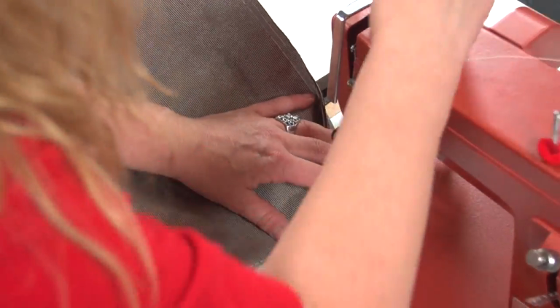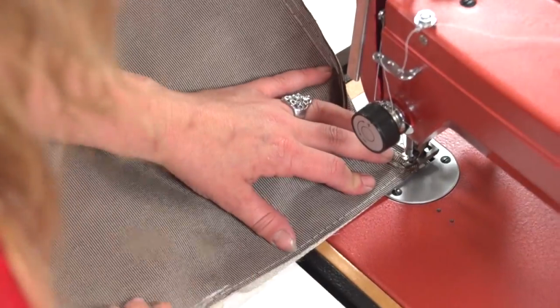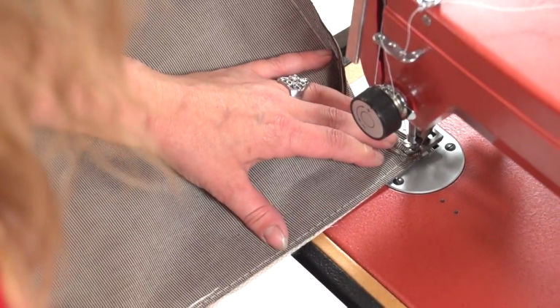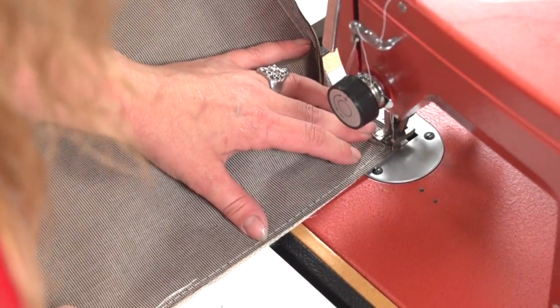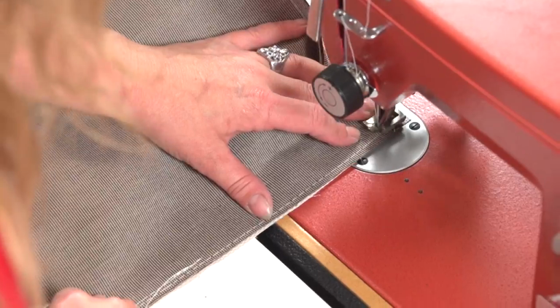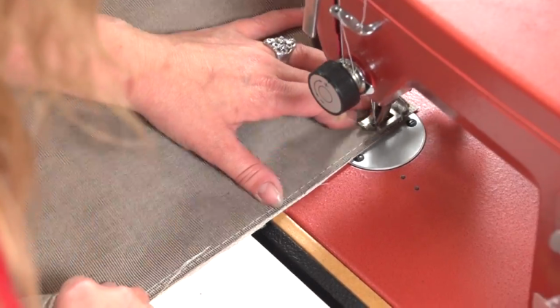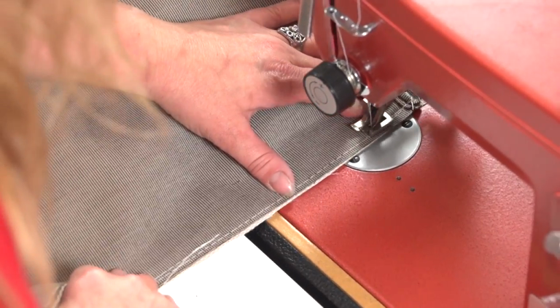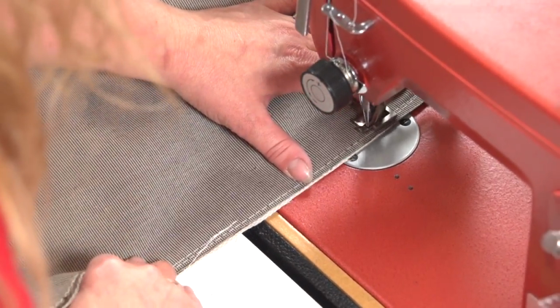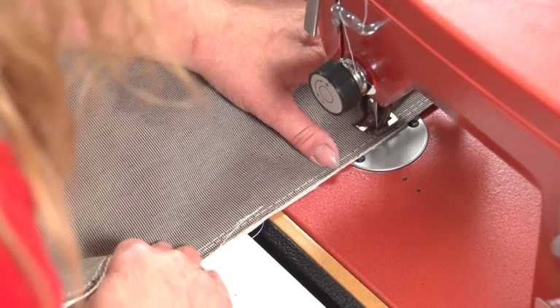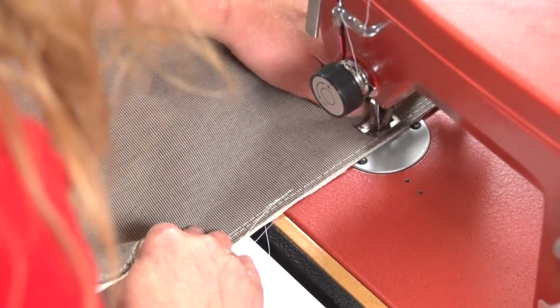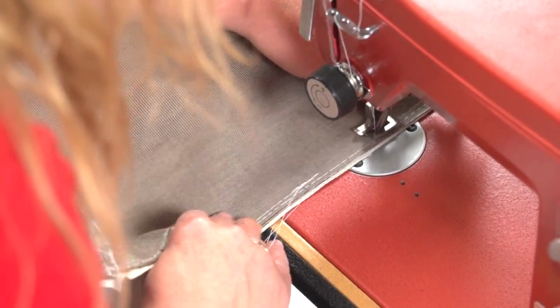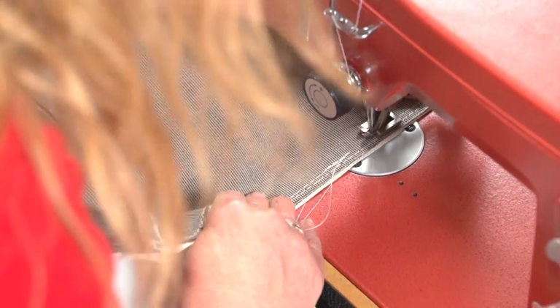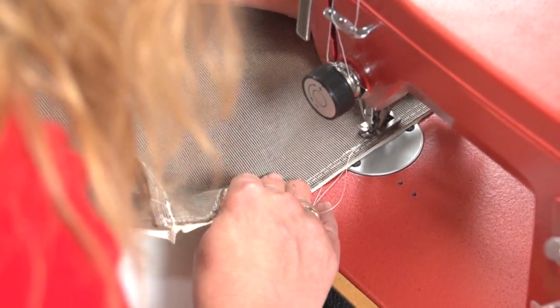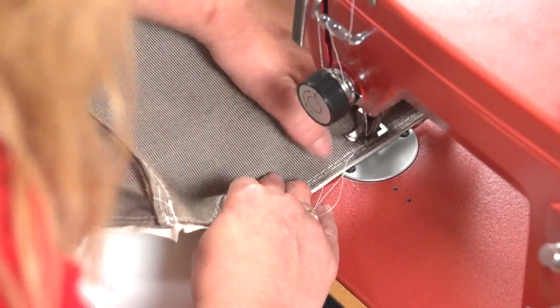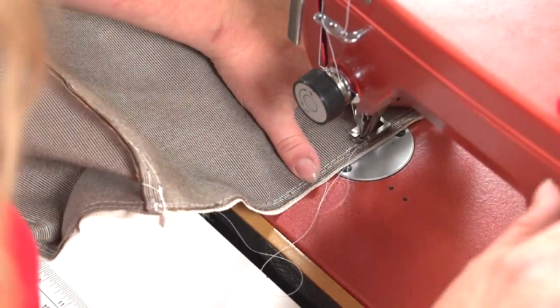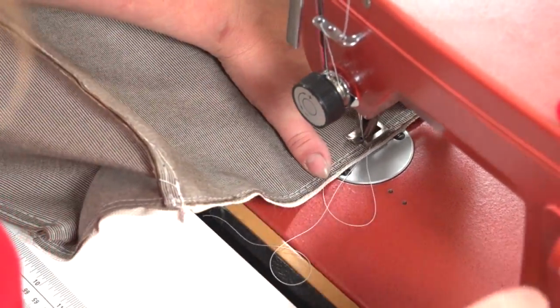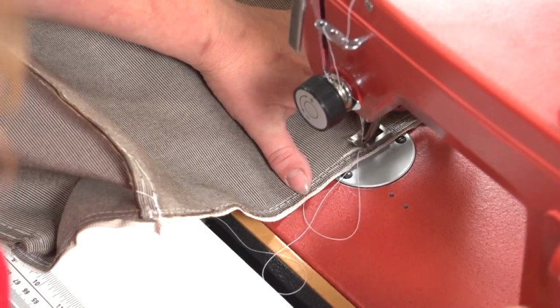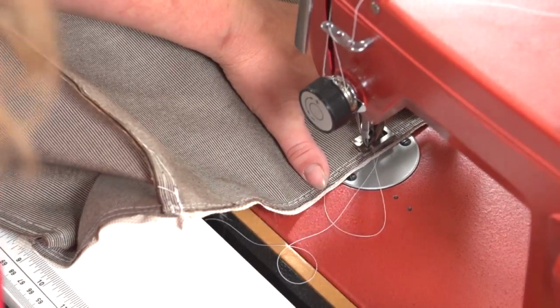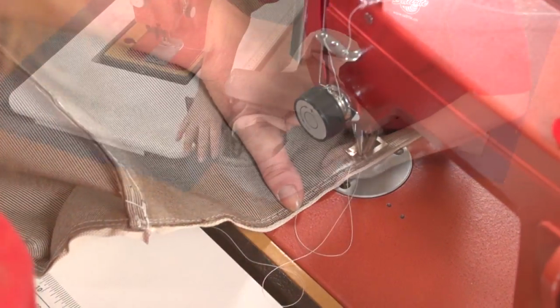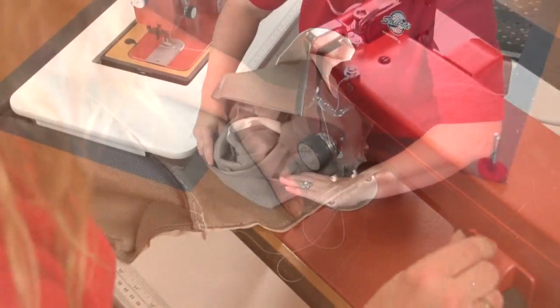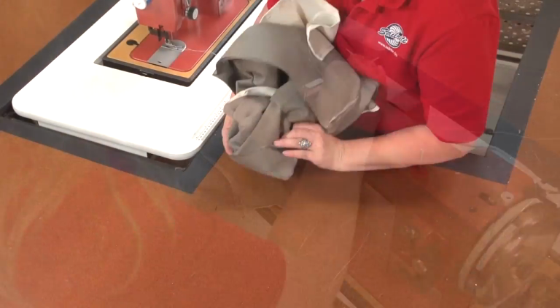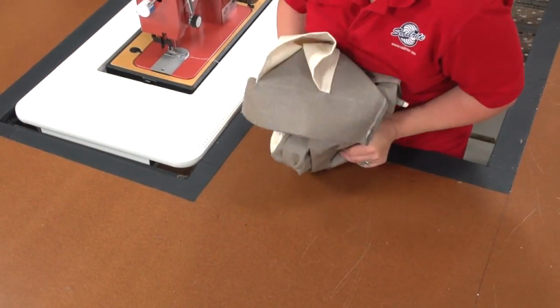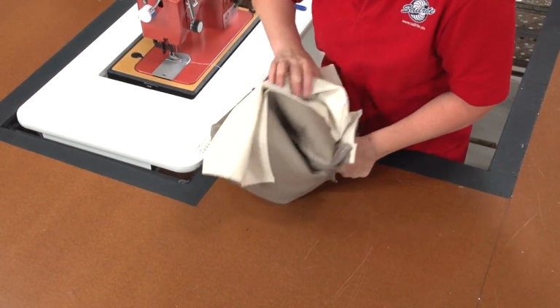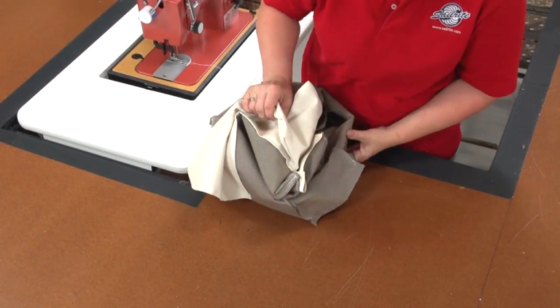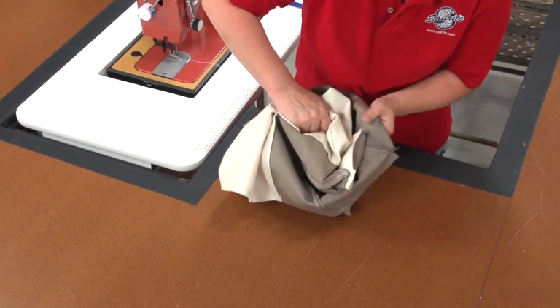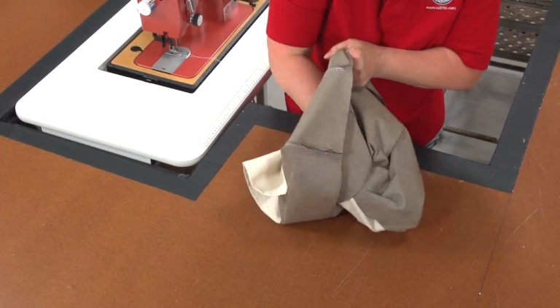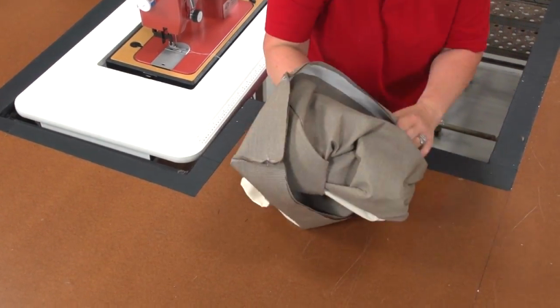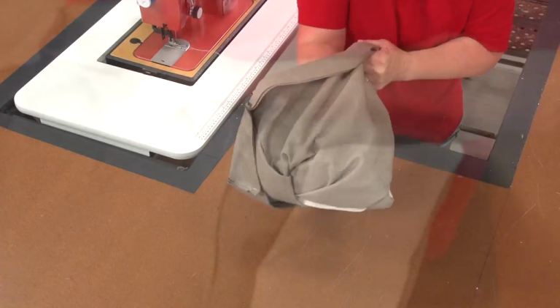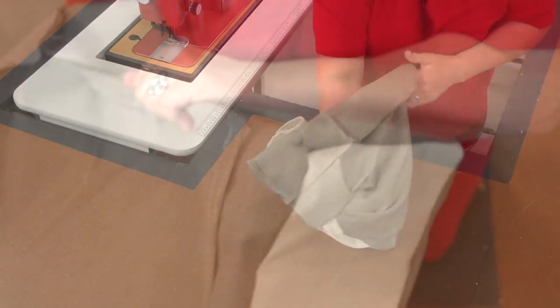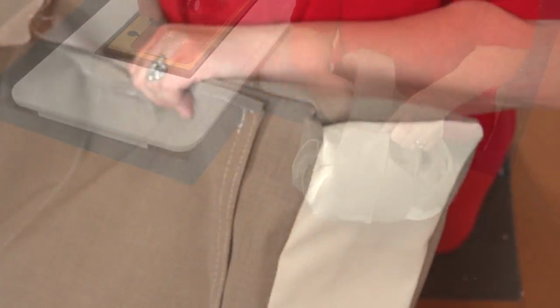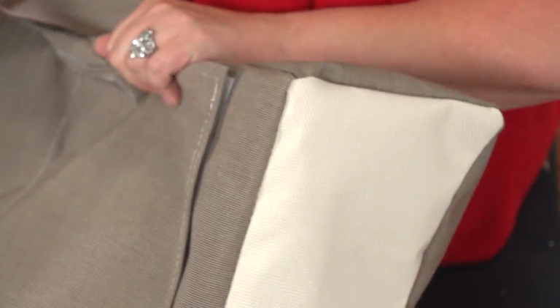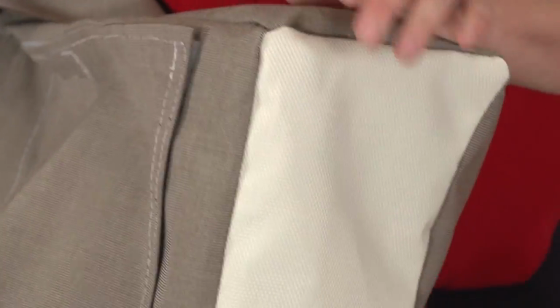We have skipped ahead slightly here and are now coming to the starting point. Flip the bag right side out and then insert the stiffeners.